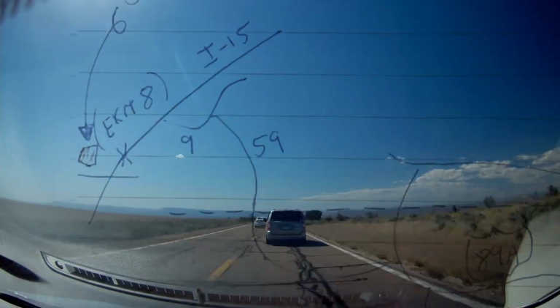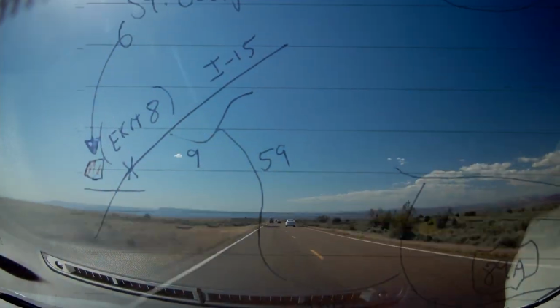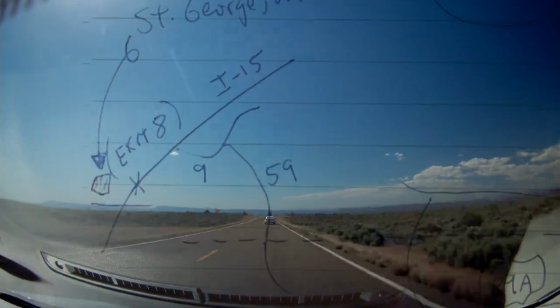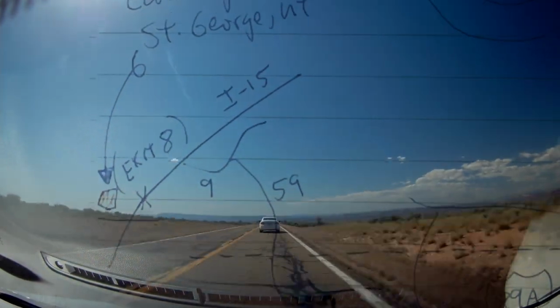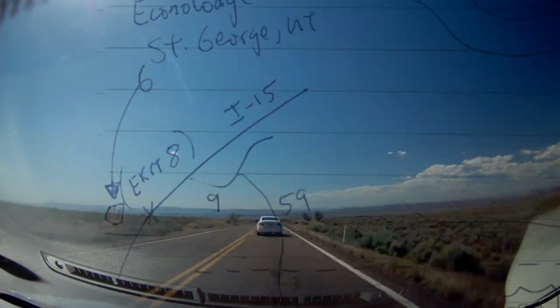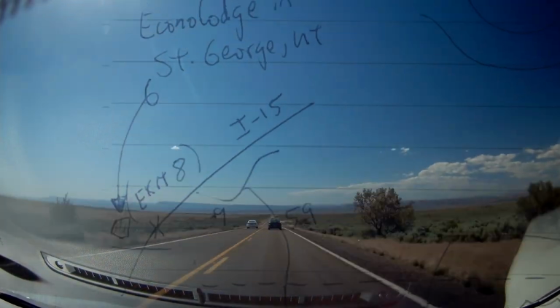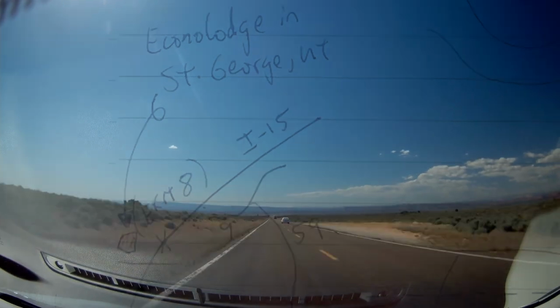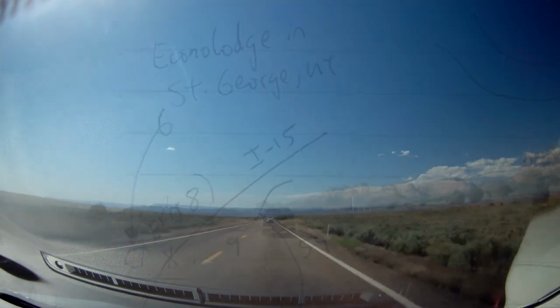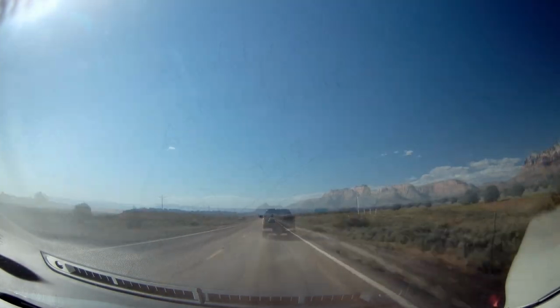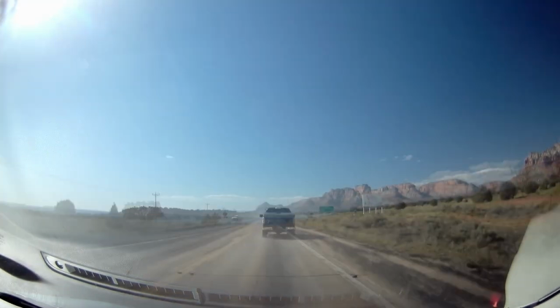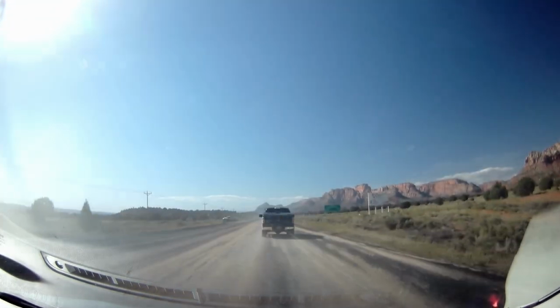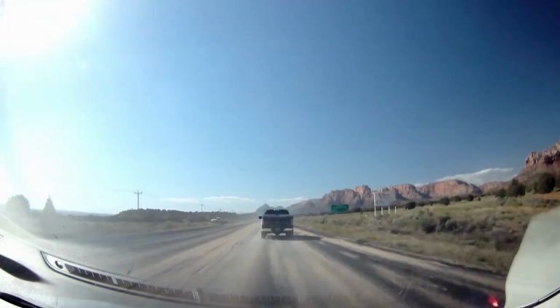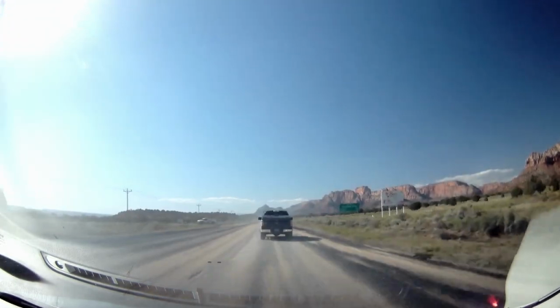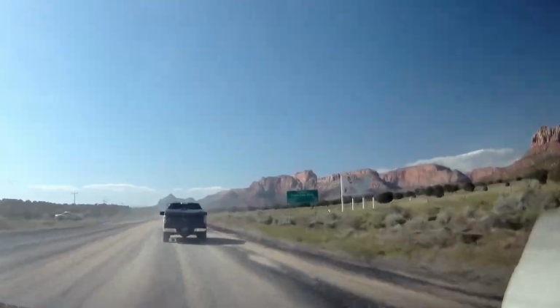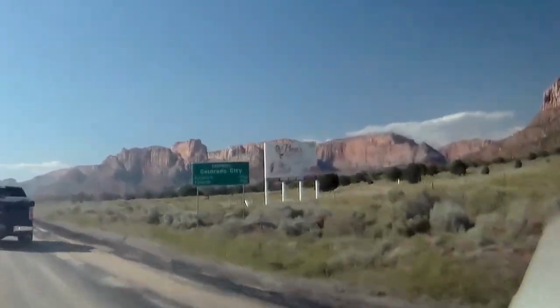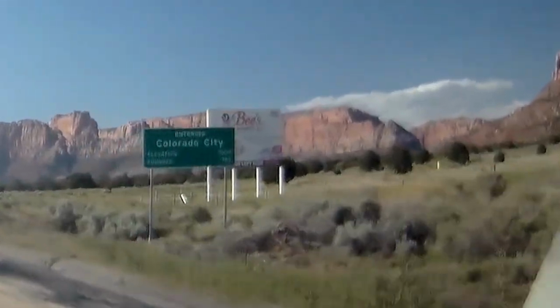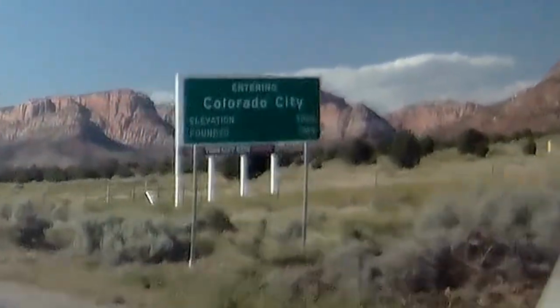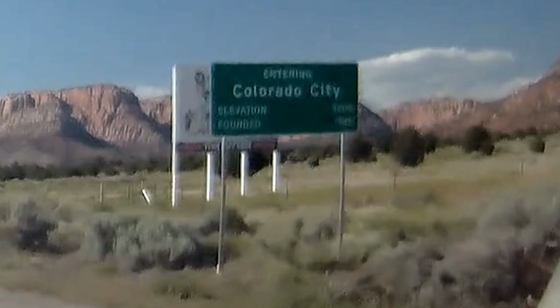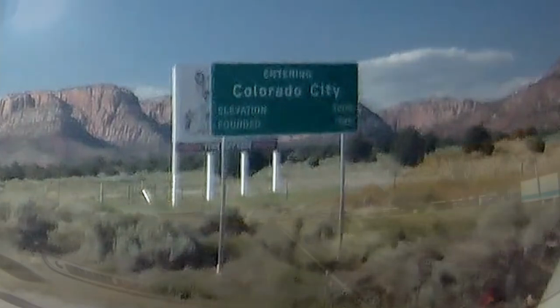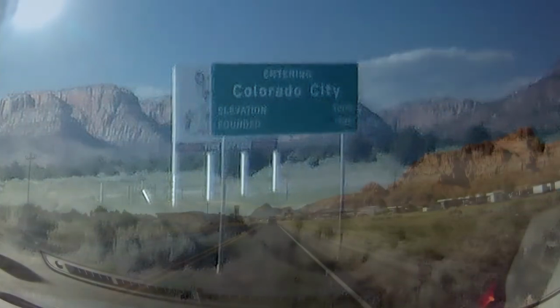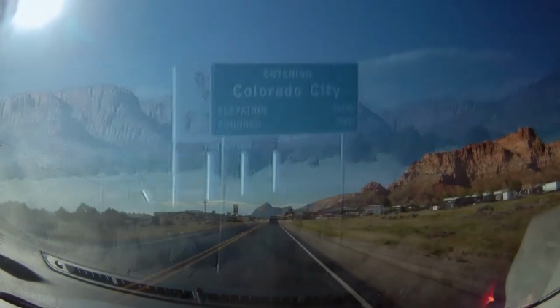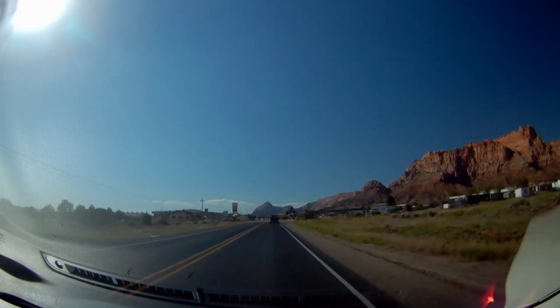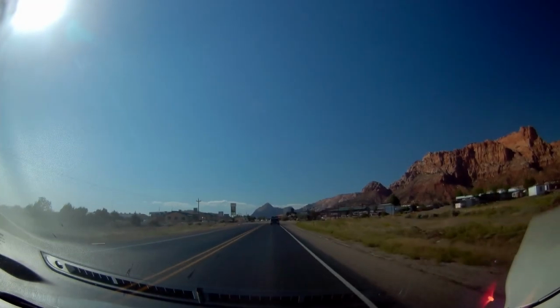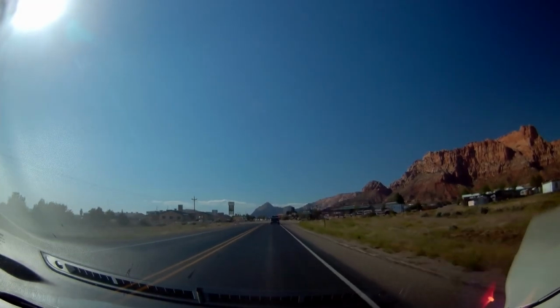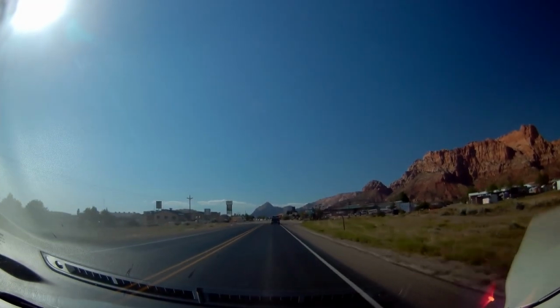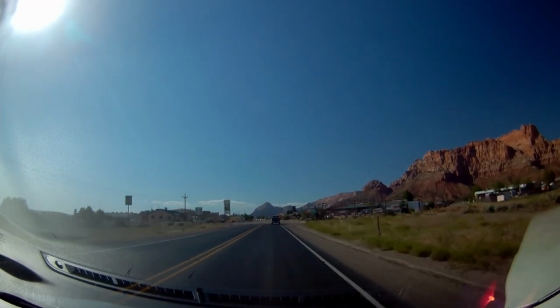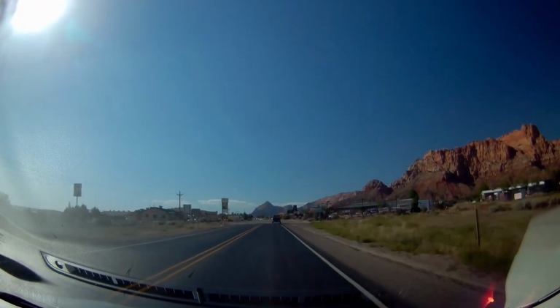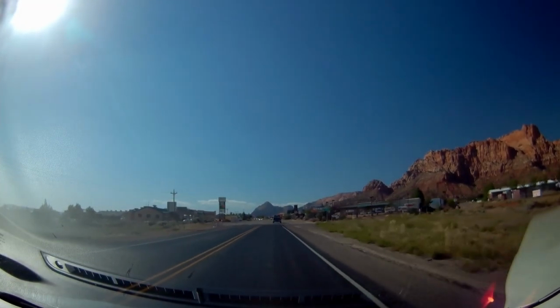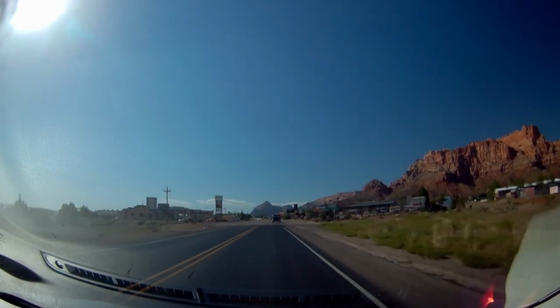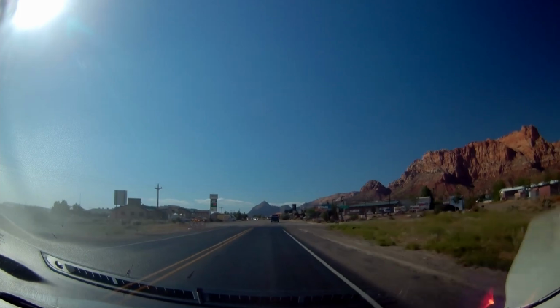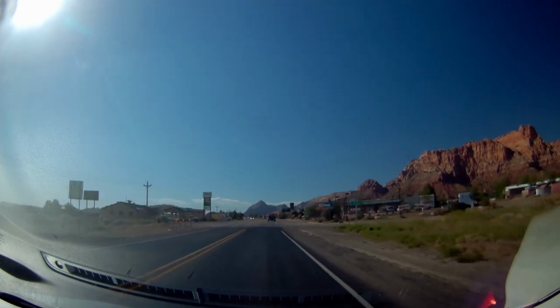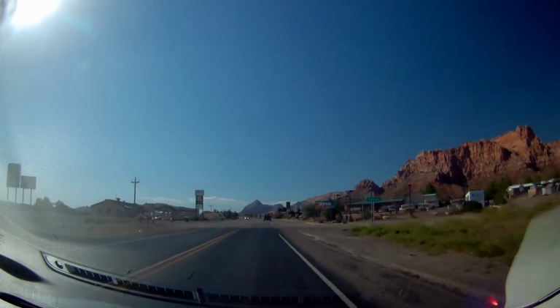Eventually the road started going down from the great heights of the North Rim into lower places — lower and hotter. As we entered the town of Colorado City, it was dusty and hot, but in a nice setting. And it was here that we hit the Utah state line.